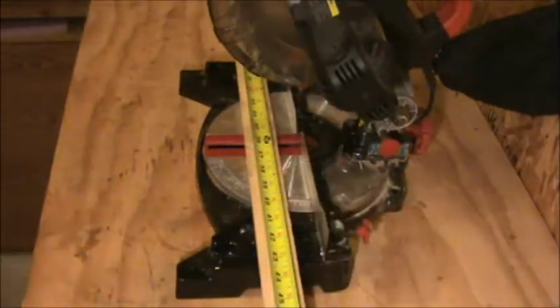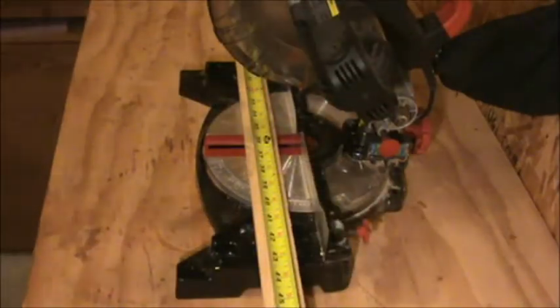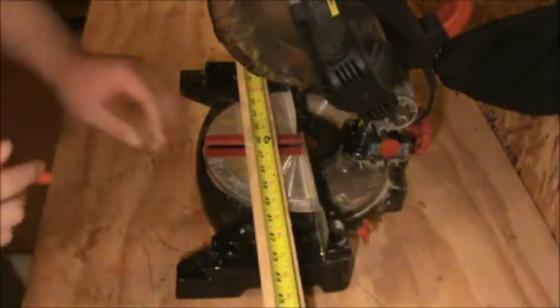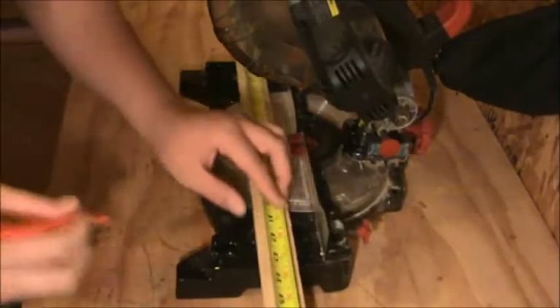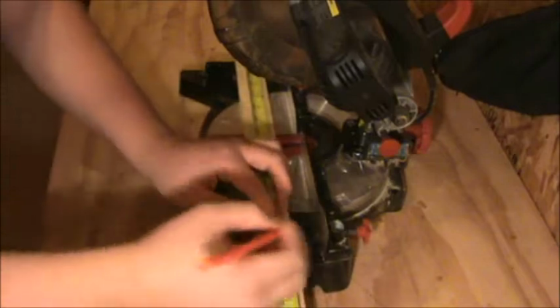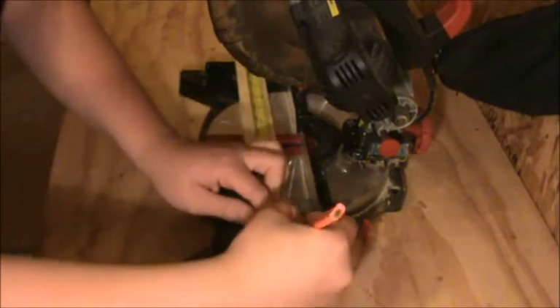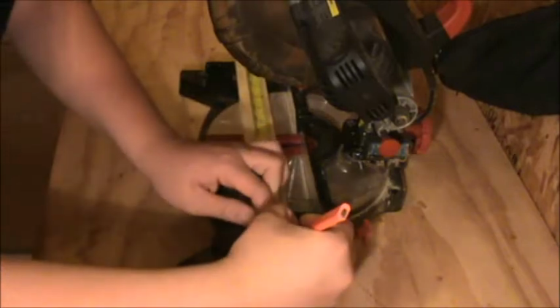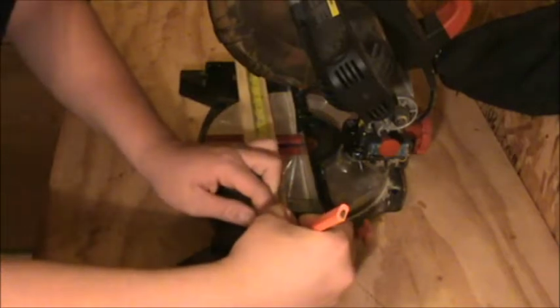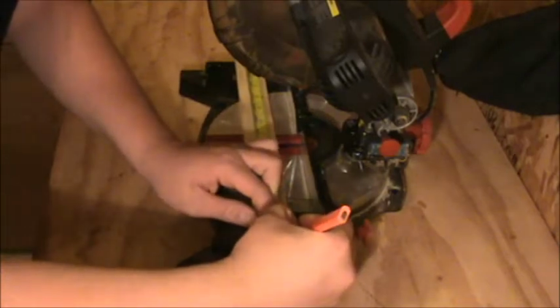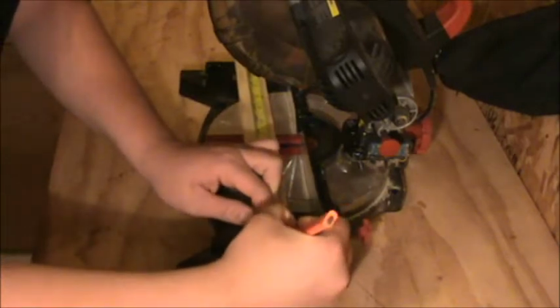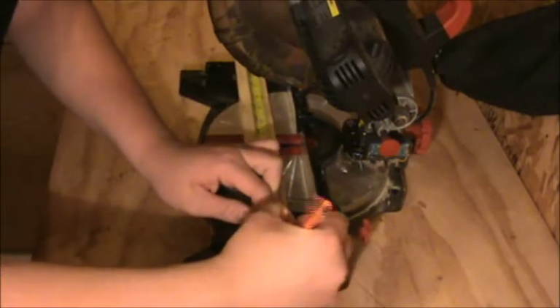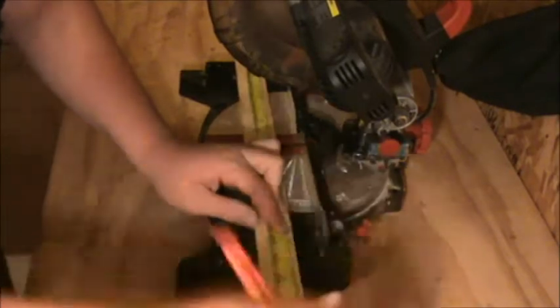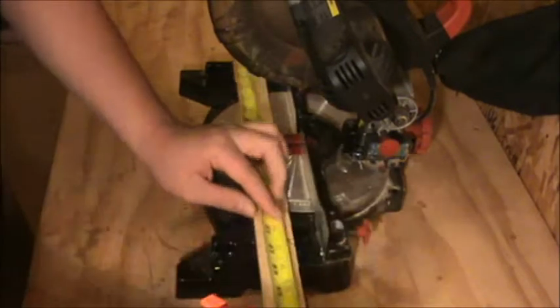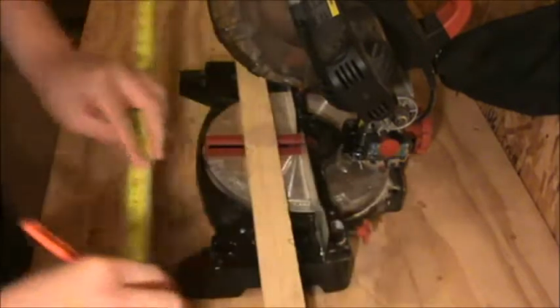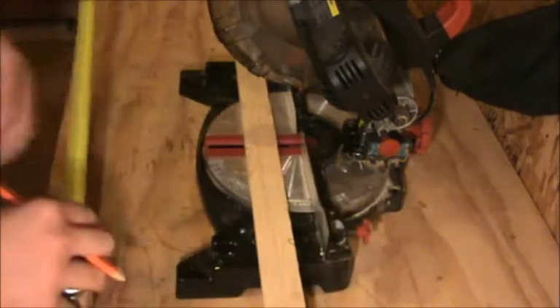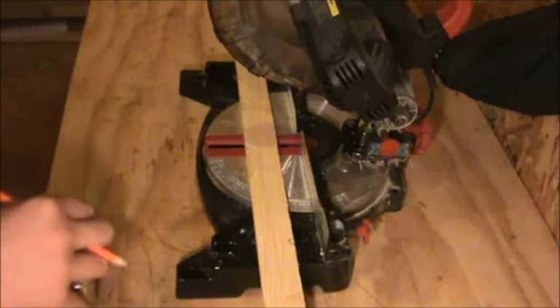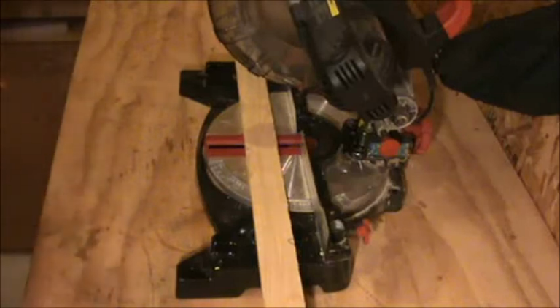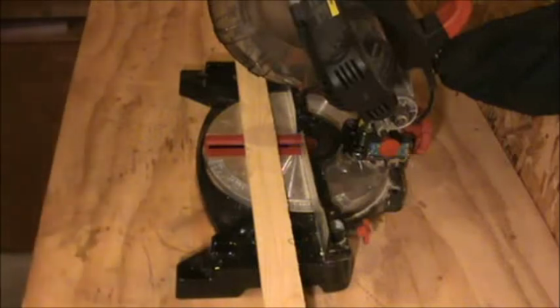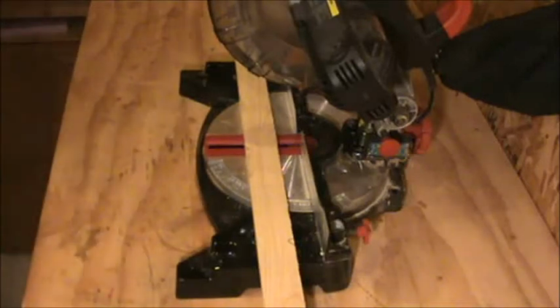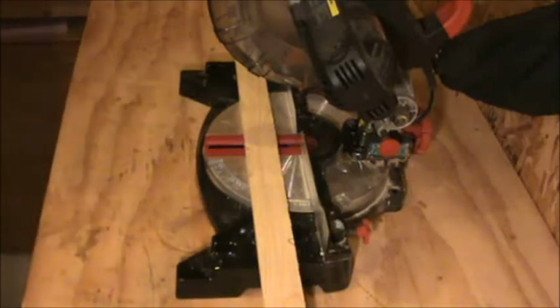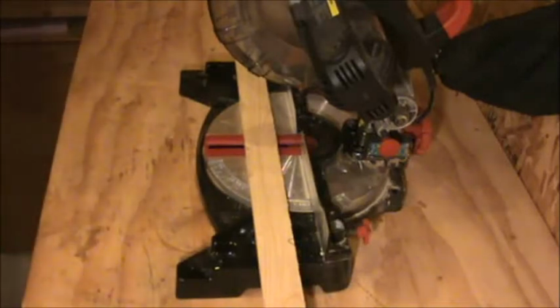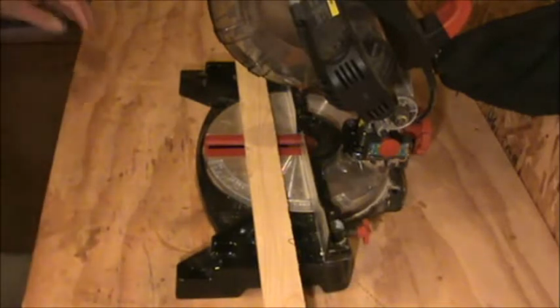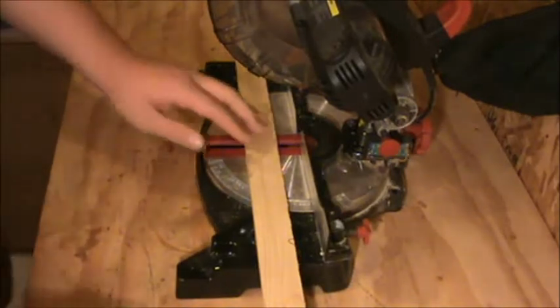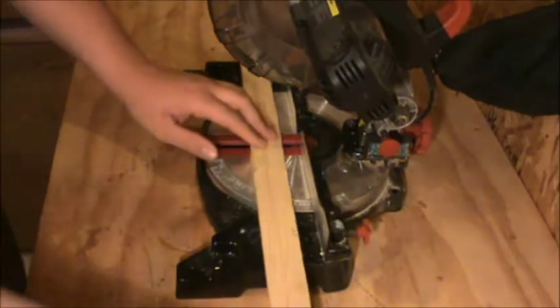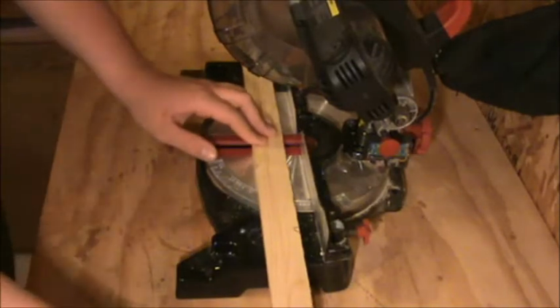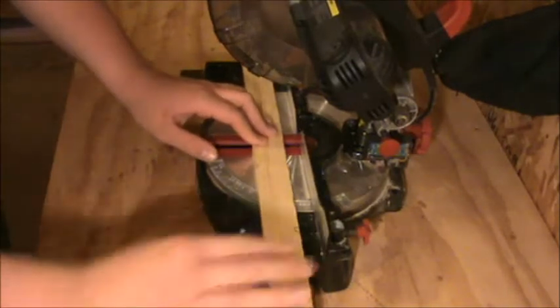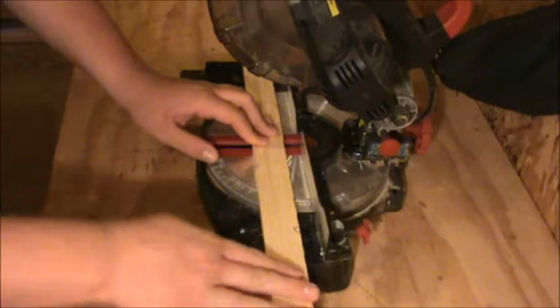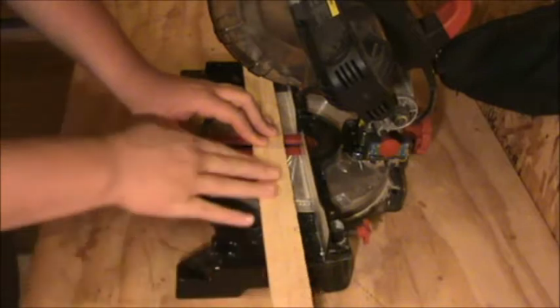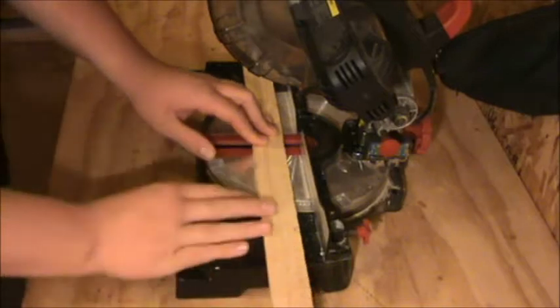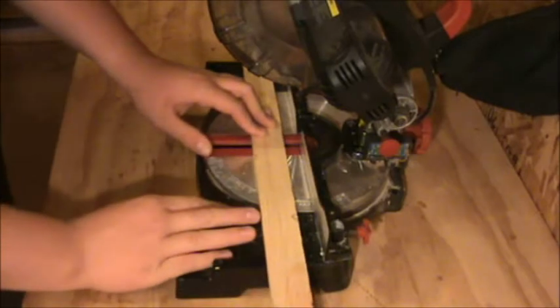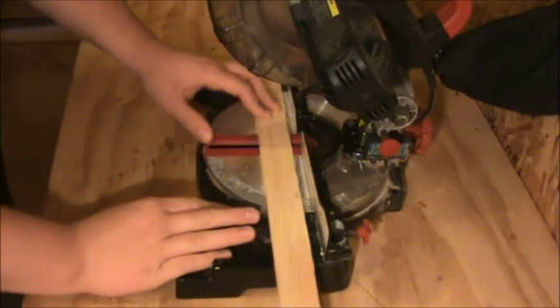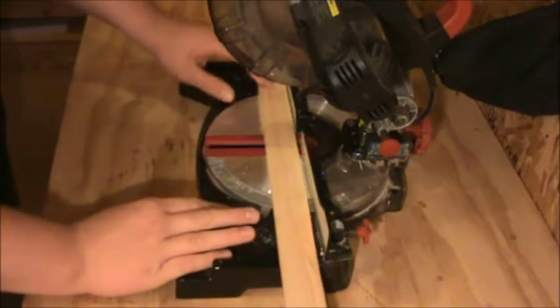I've decided to make these three and a half feet long, so I'll mark that here. I have three legs each requiring four of these boards, so I need to cut out twelve of these.